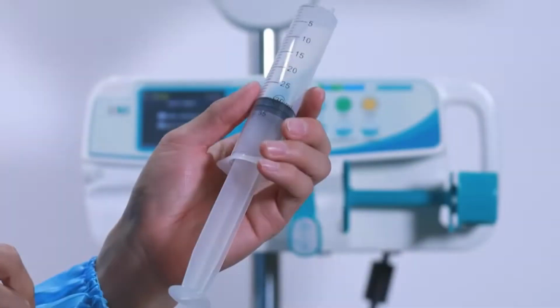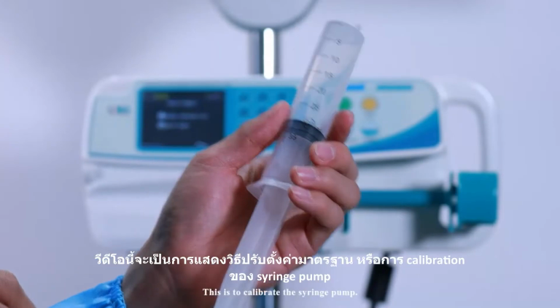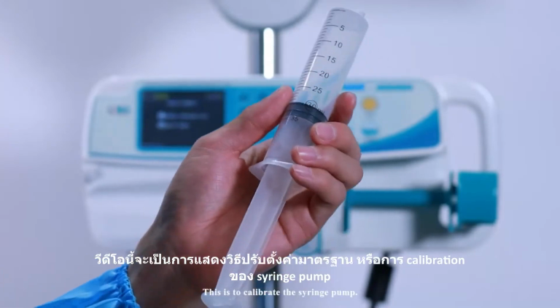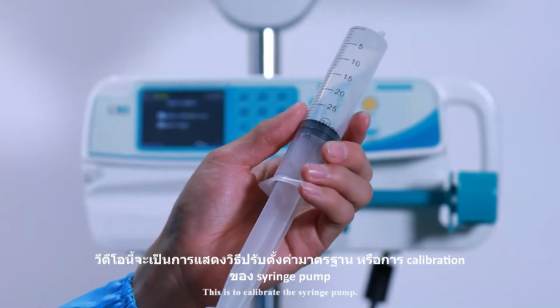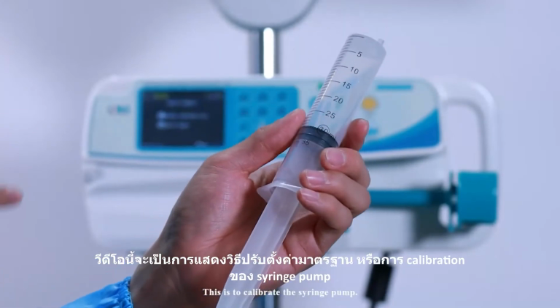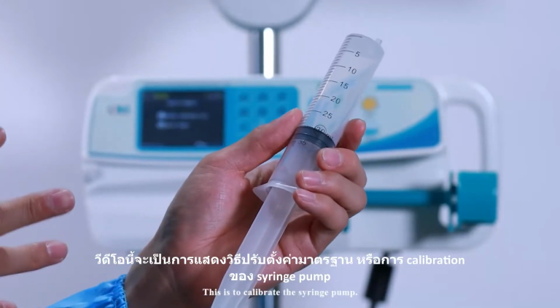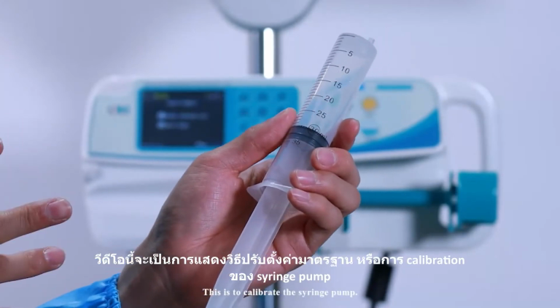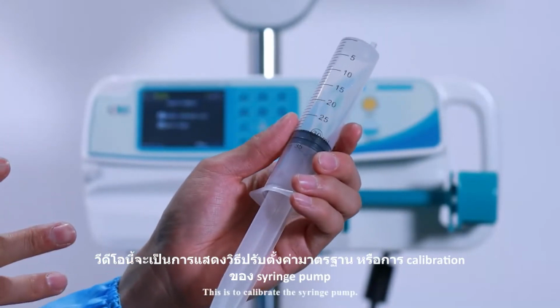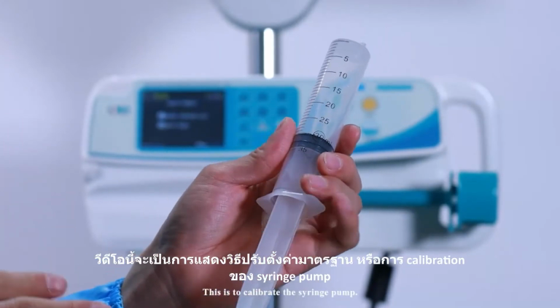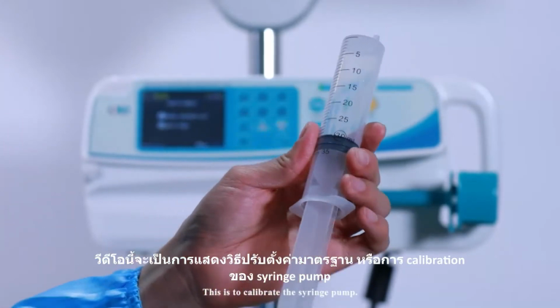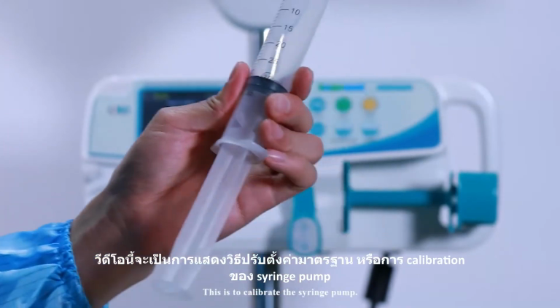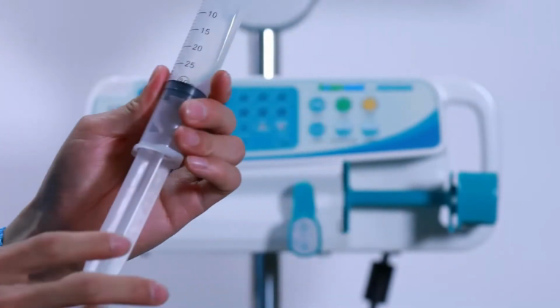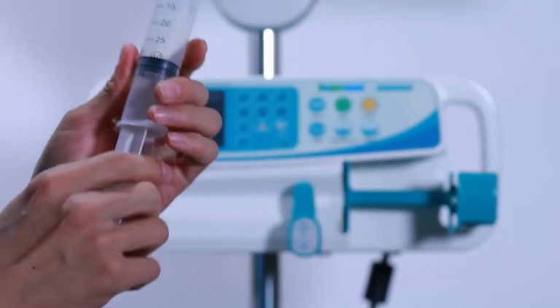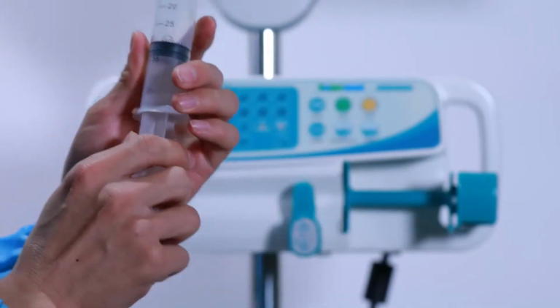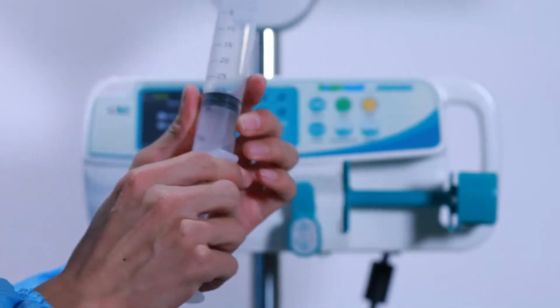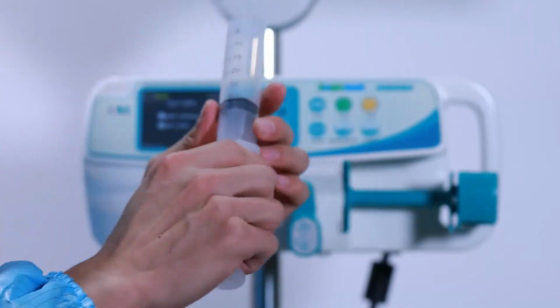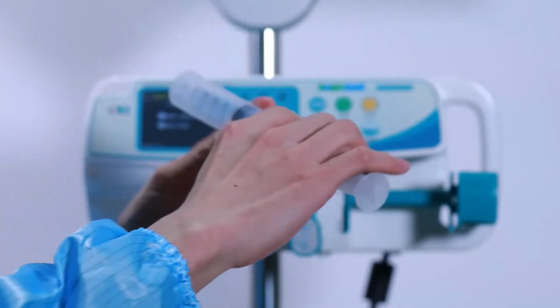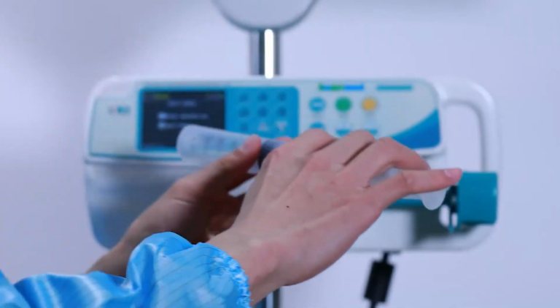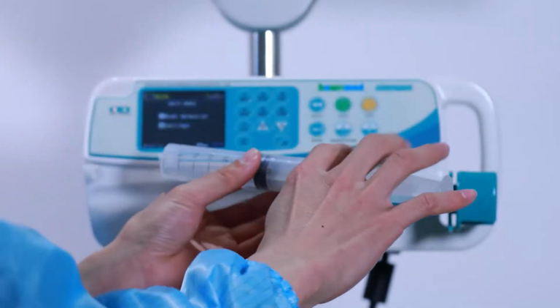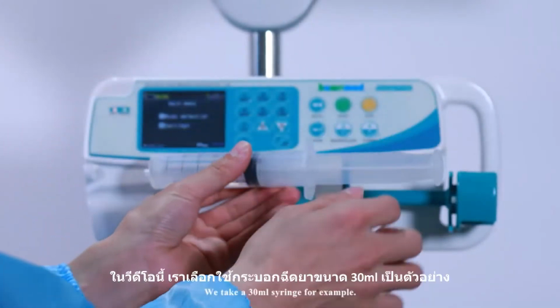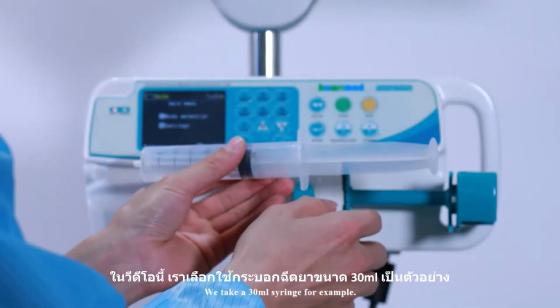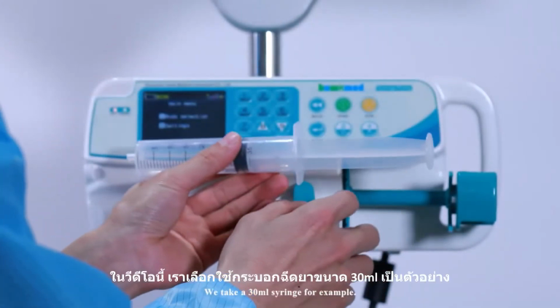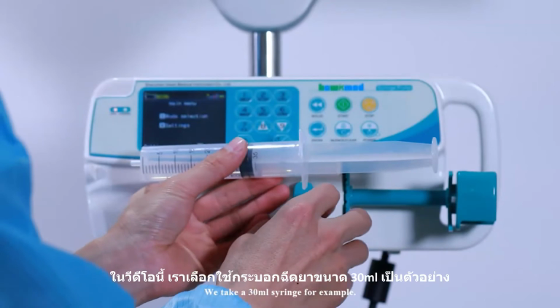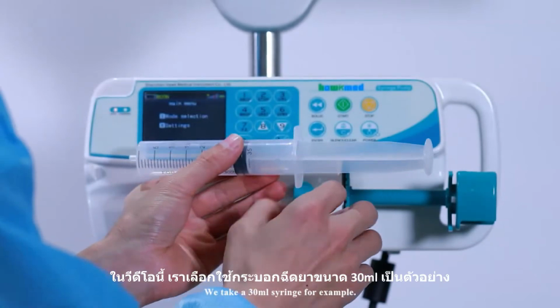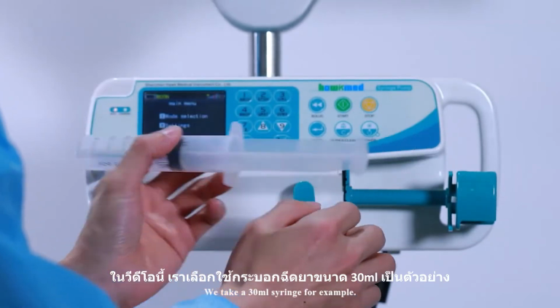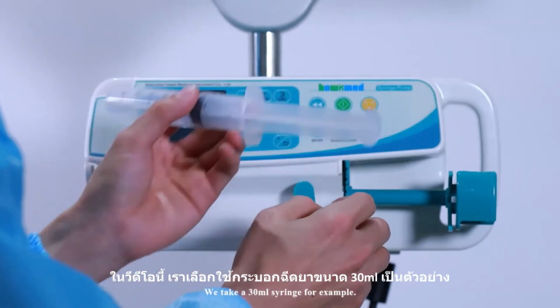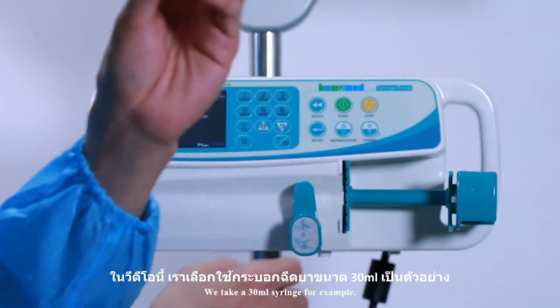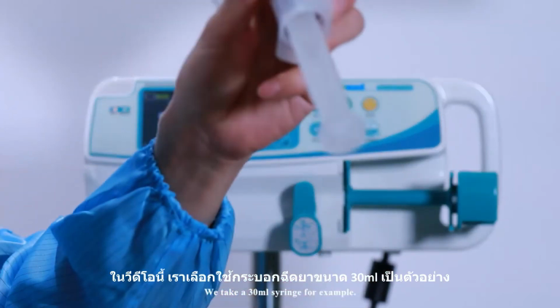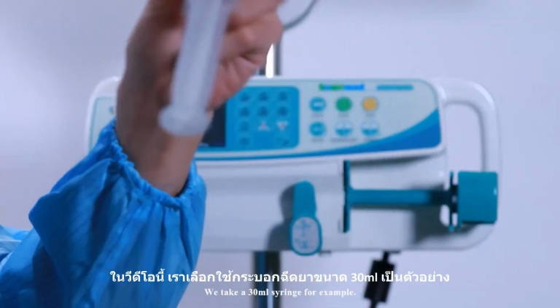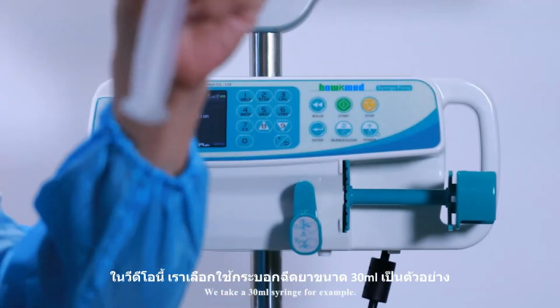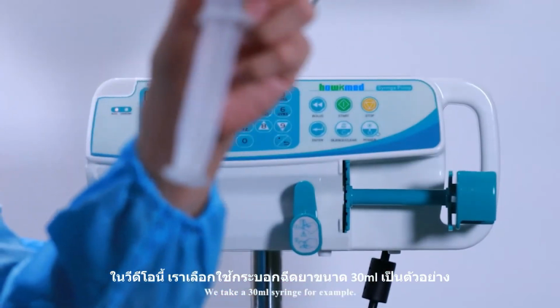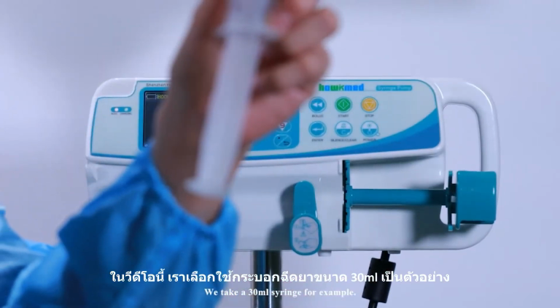This is to calibrate the syringe pump. We take a 30ml syringe as an example.